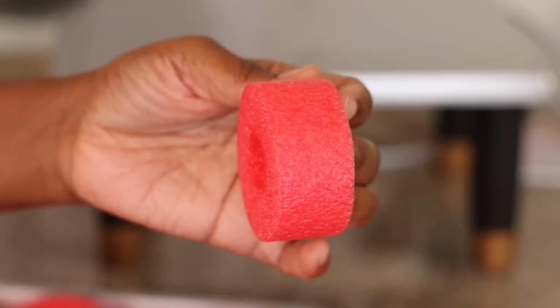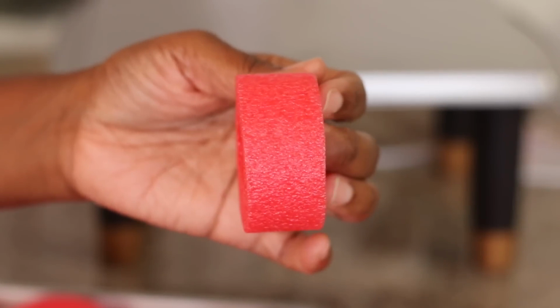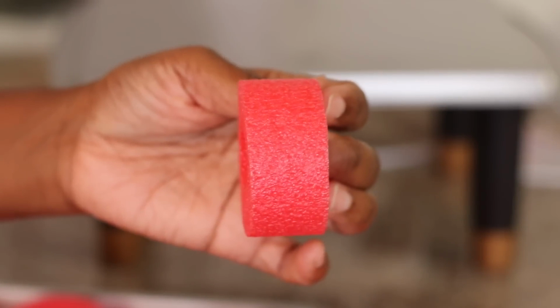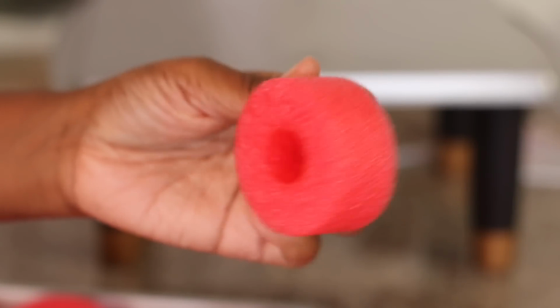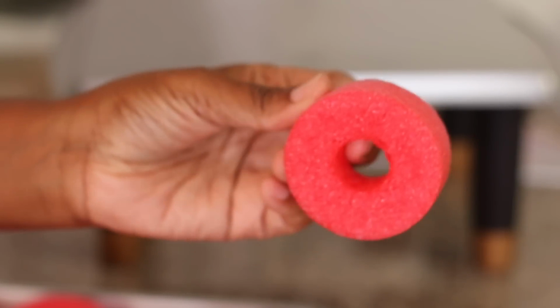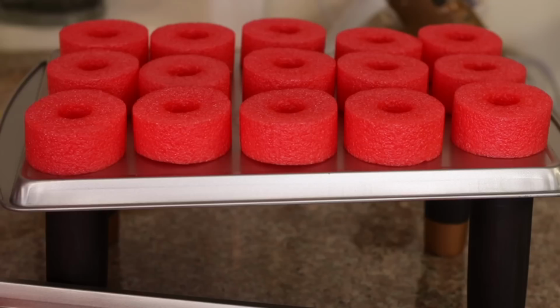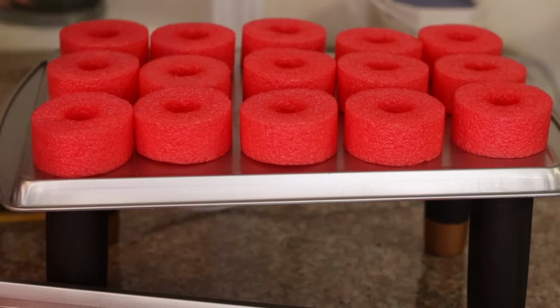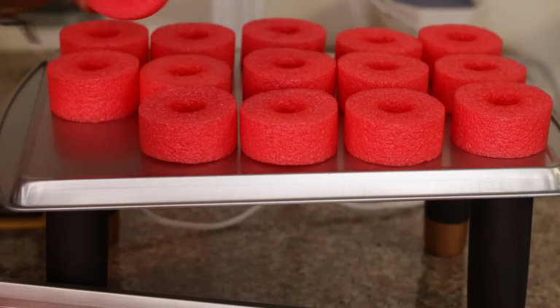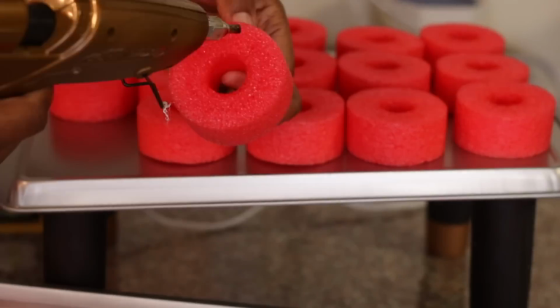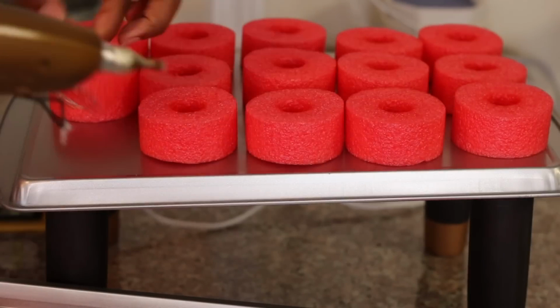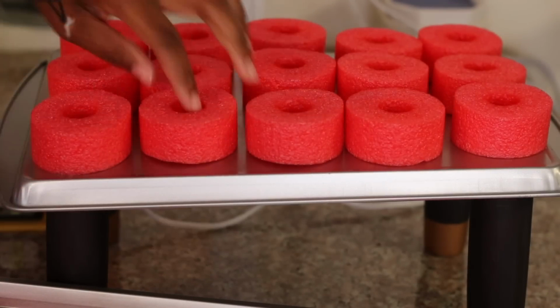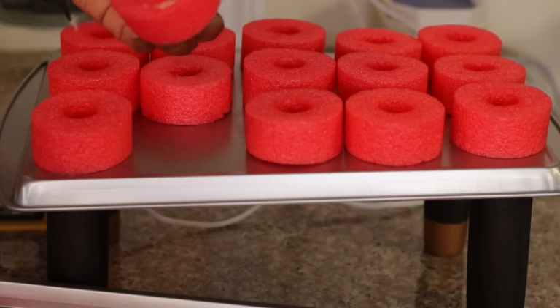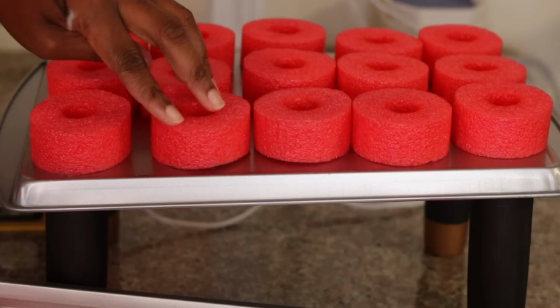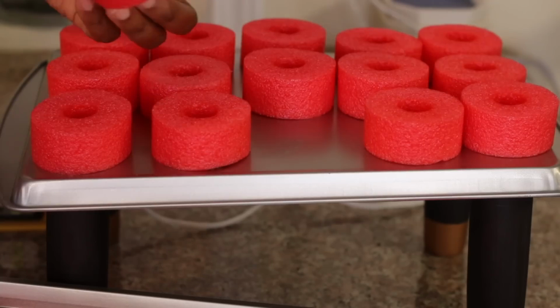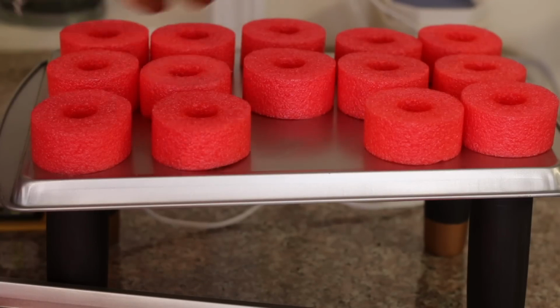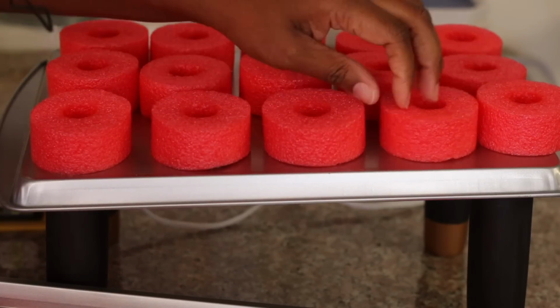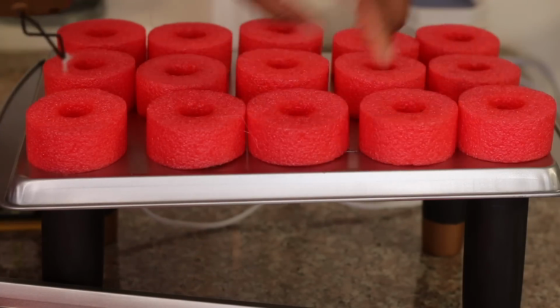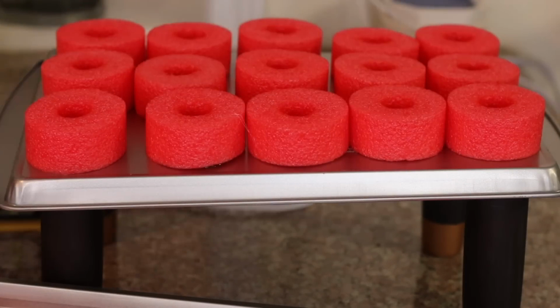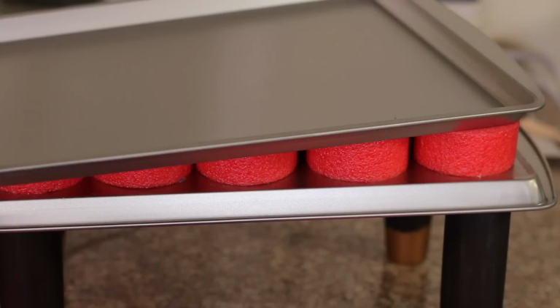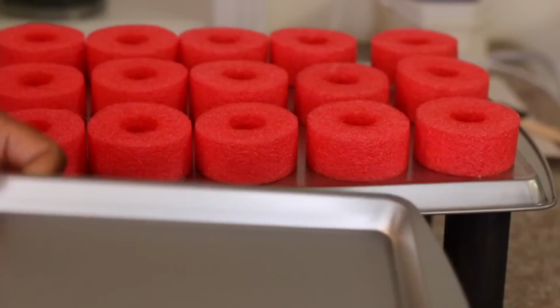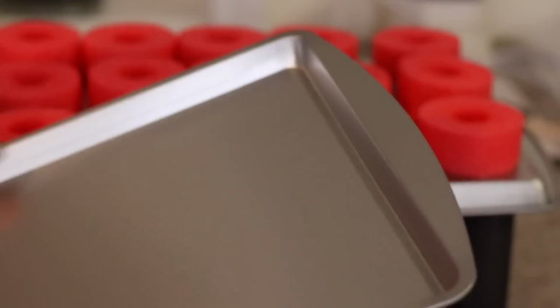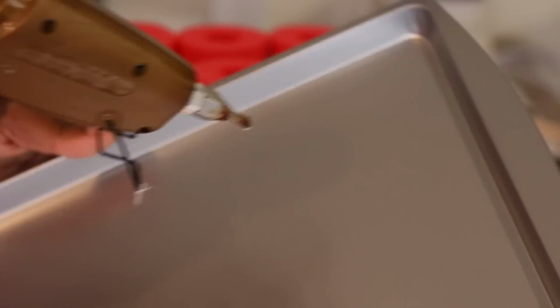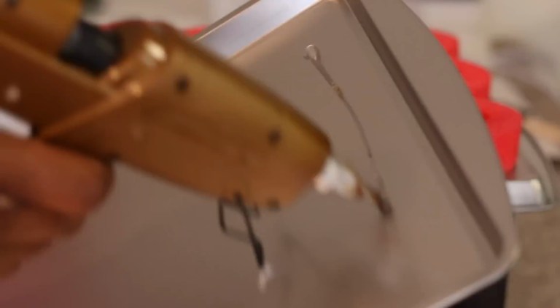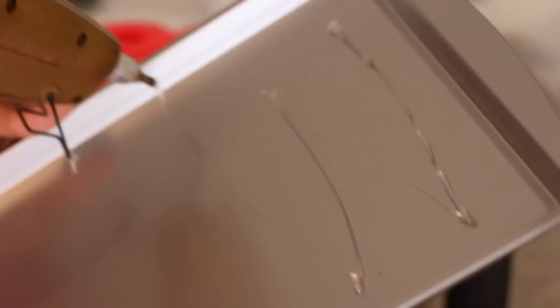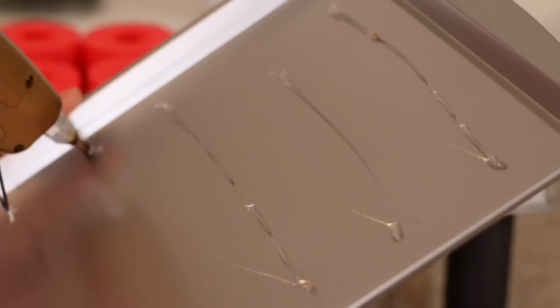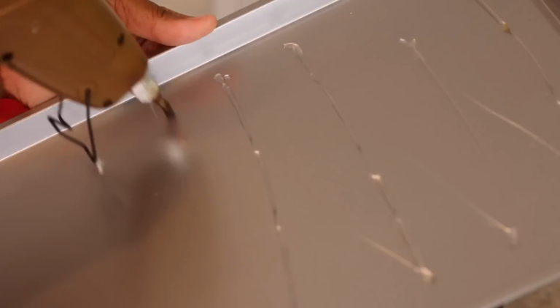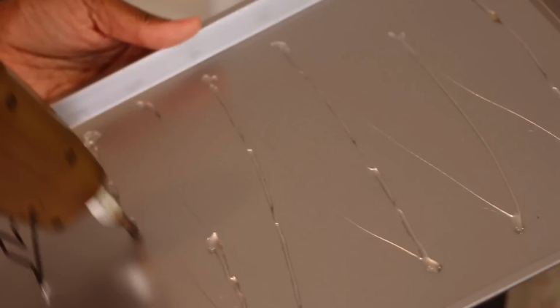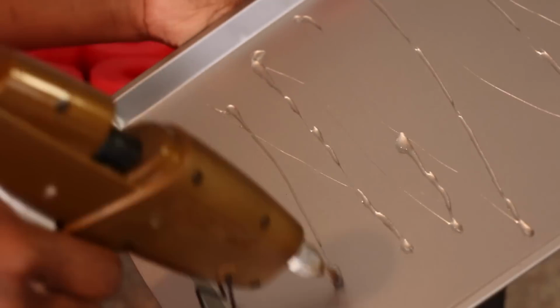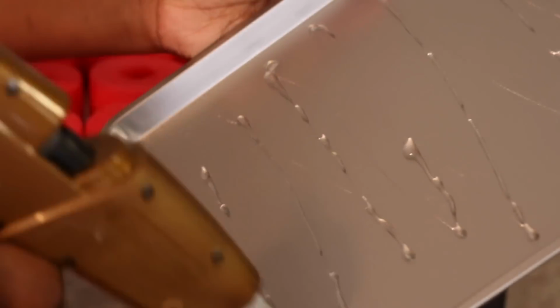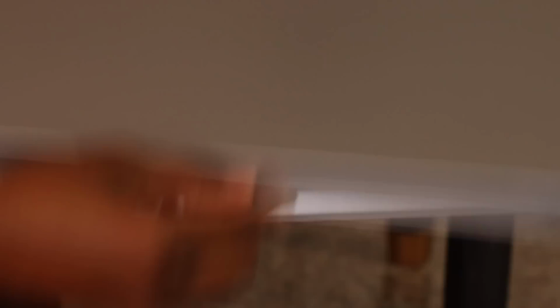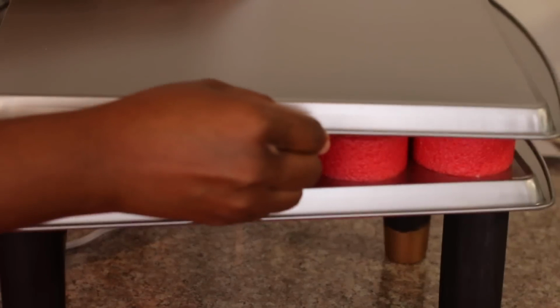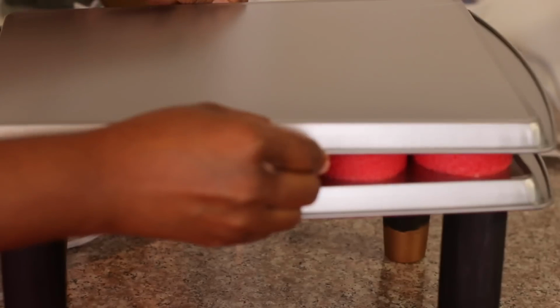I cut a pool noodle into 15 one-inch pieces and glued it to the pie pan. Then taking the other pie pan, I added hot glue and glued it on top of those.